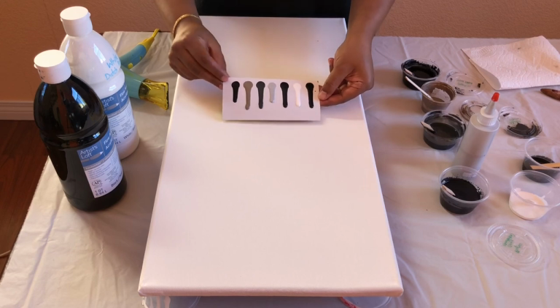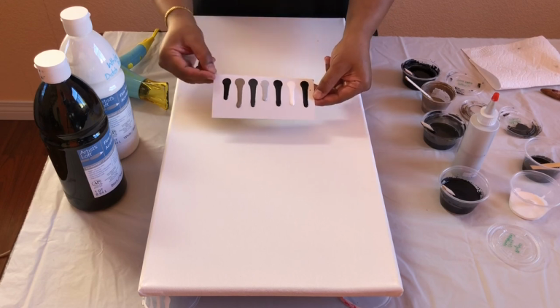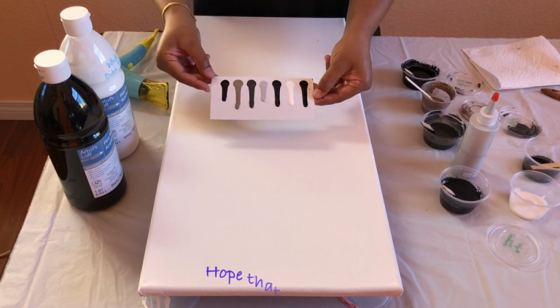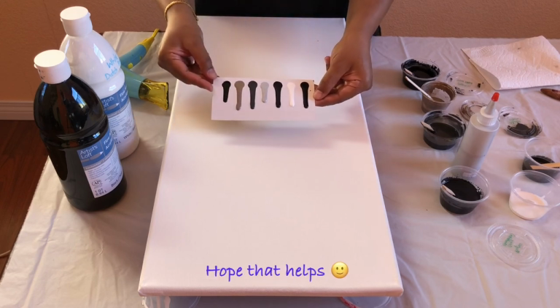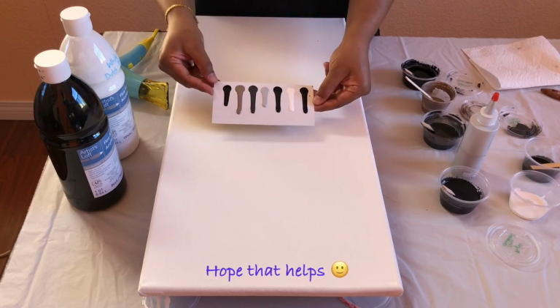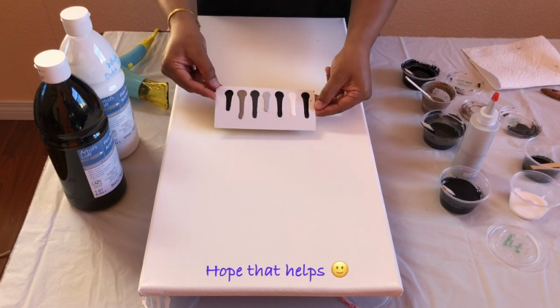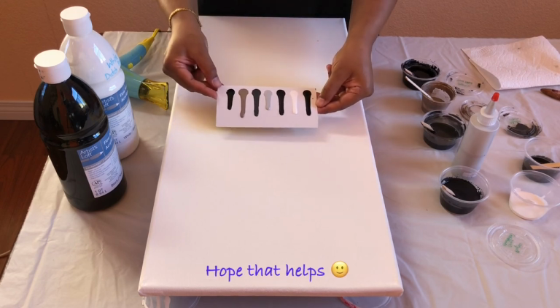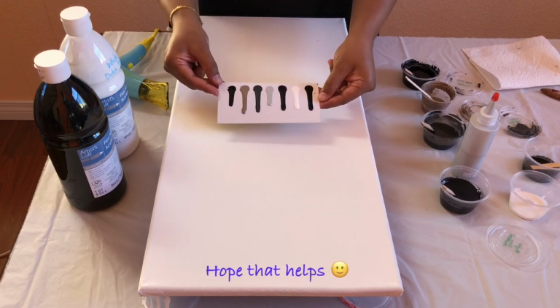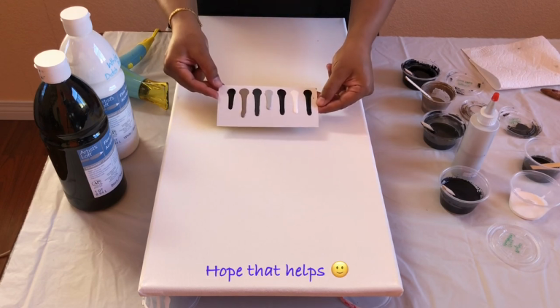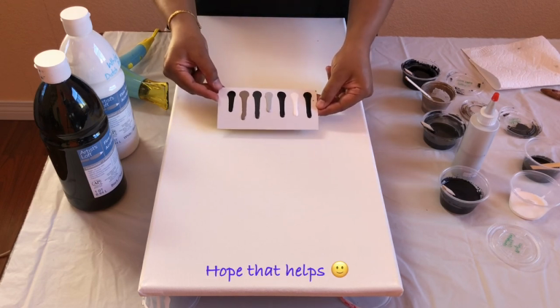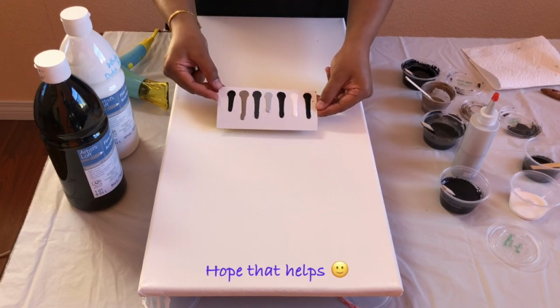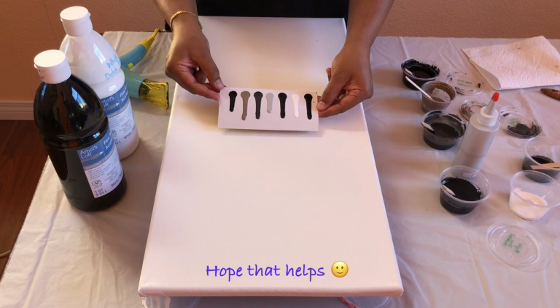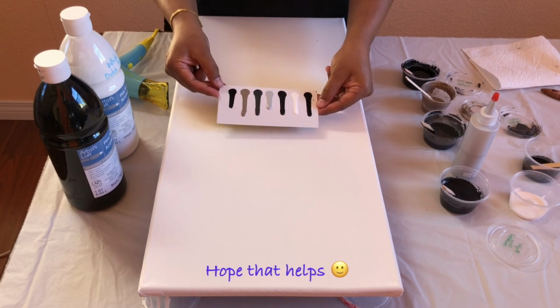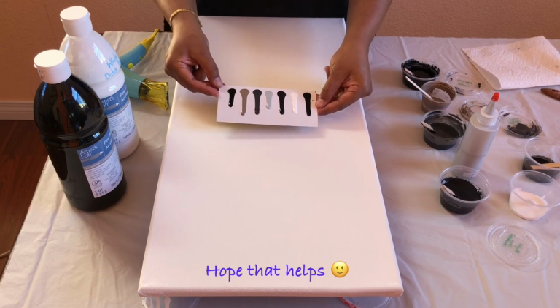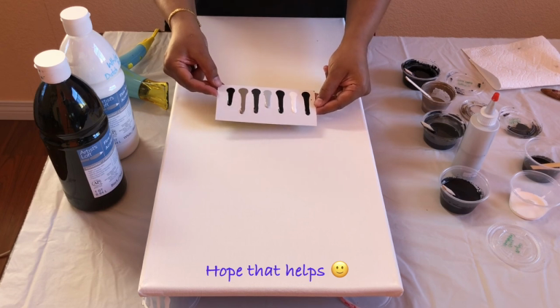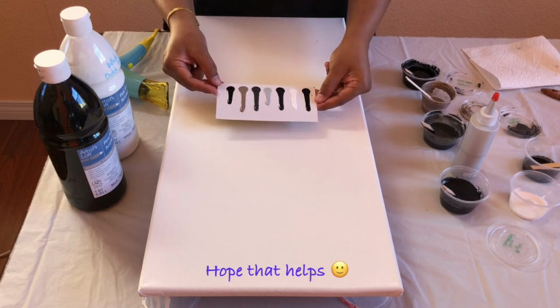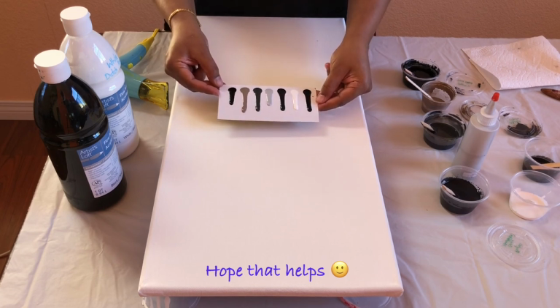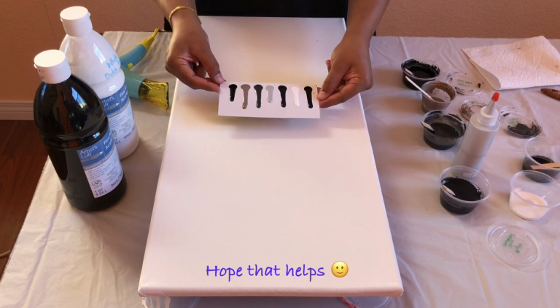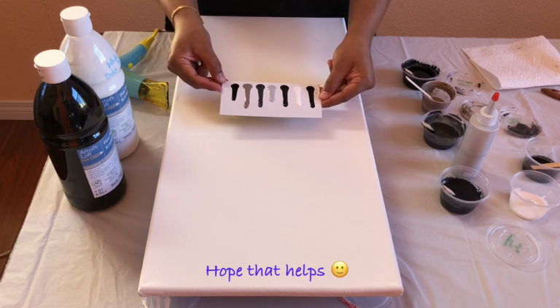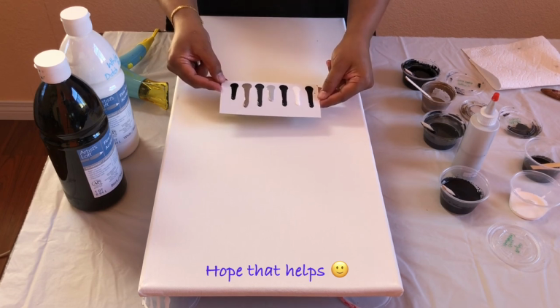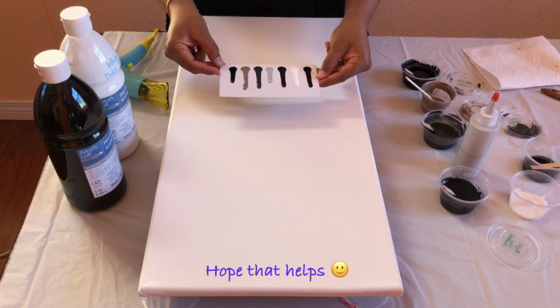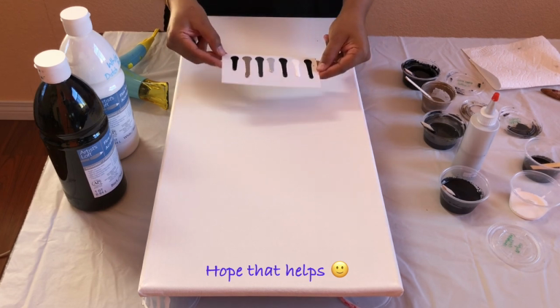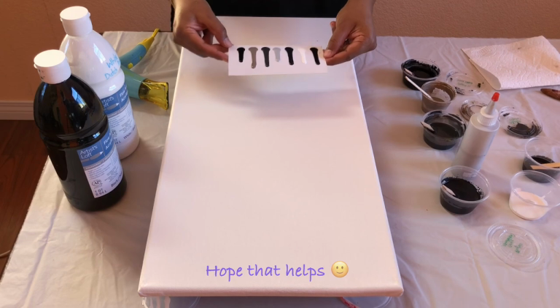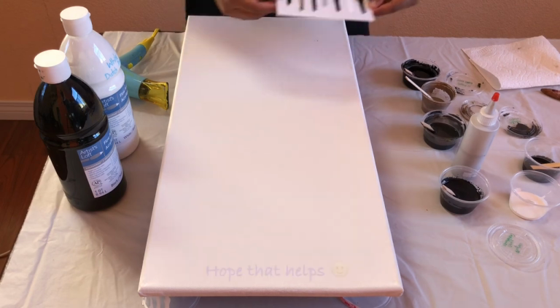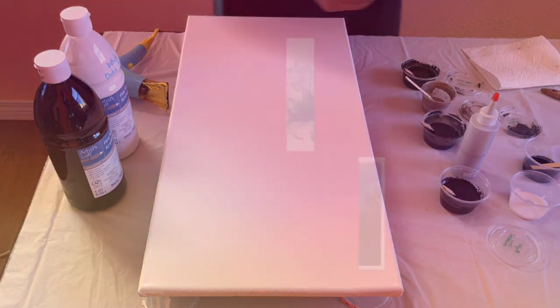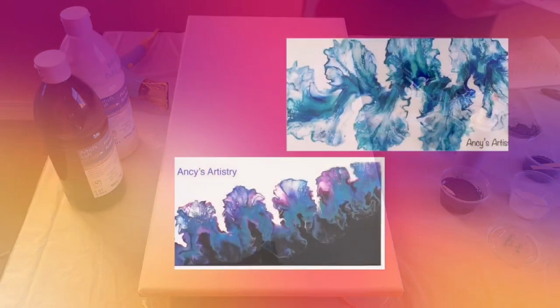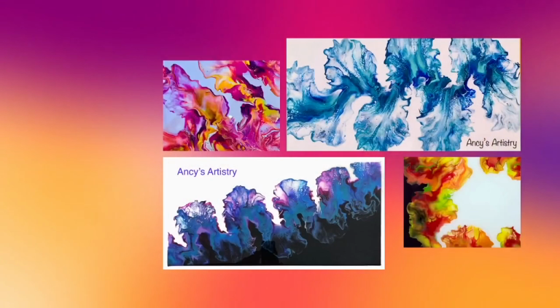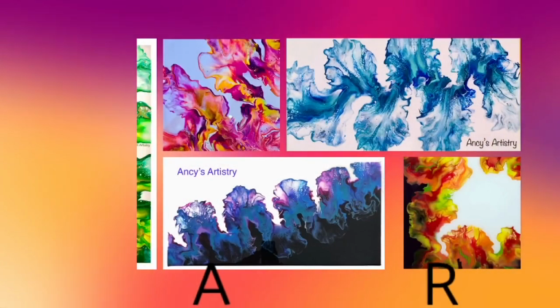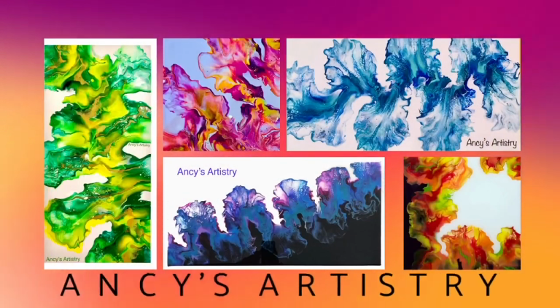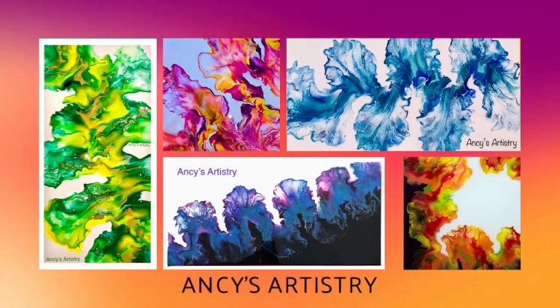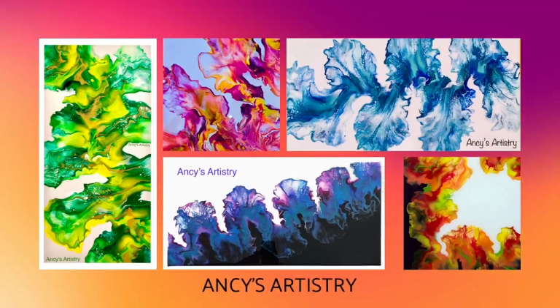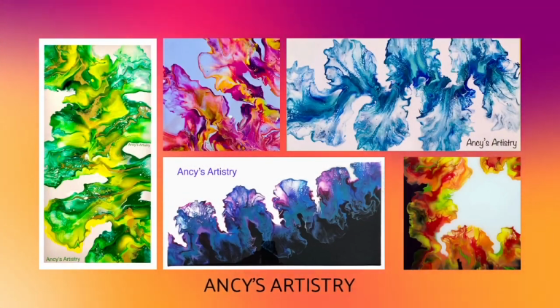So this is the consistency test that I do before each of the paintings, just to make sure they all have similar consistency. This is just one of the most interesting things. Thank you guys, I love you guys. Bye-bye.